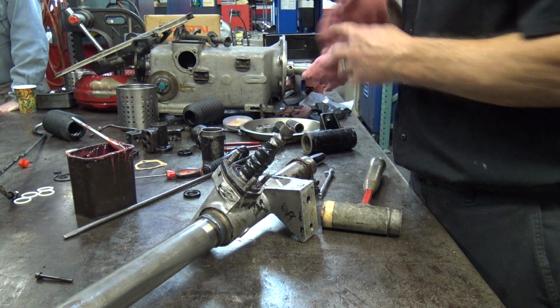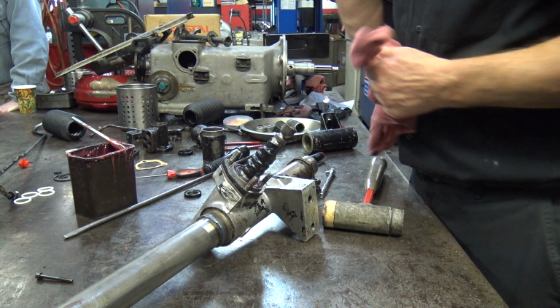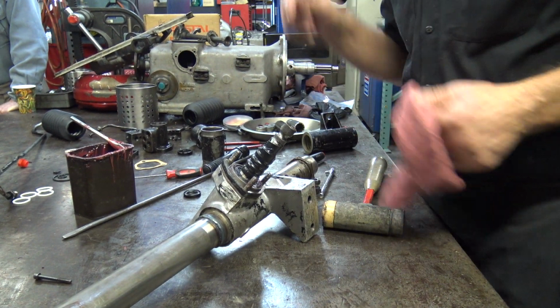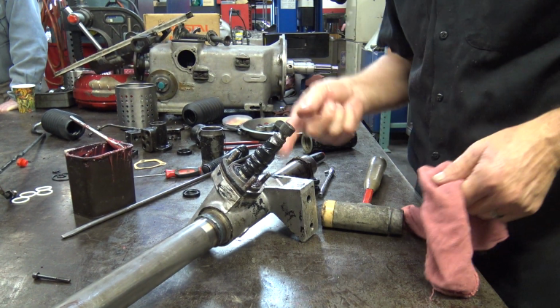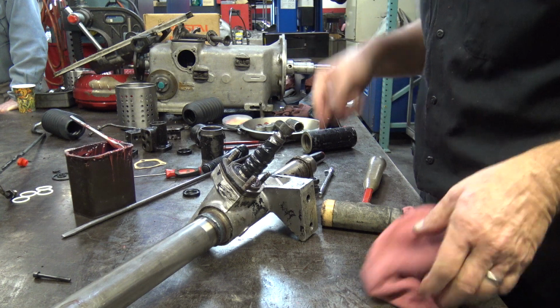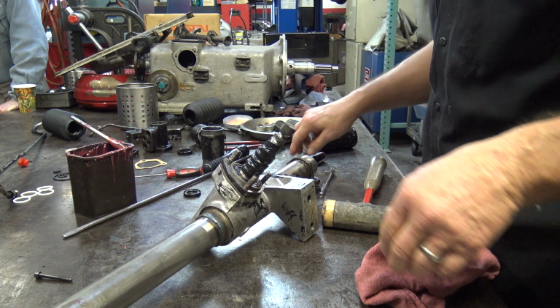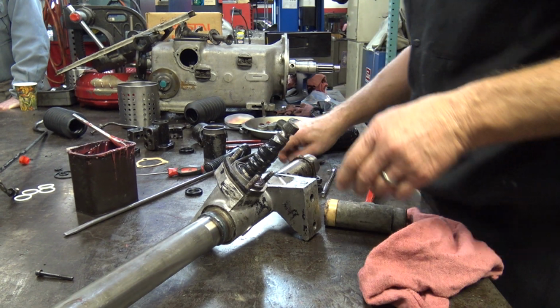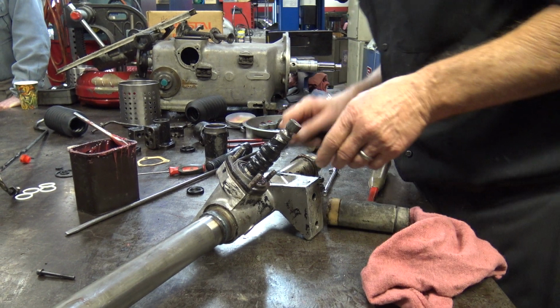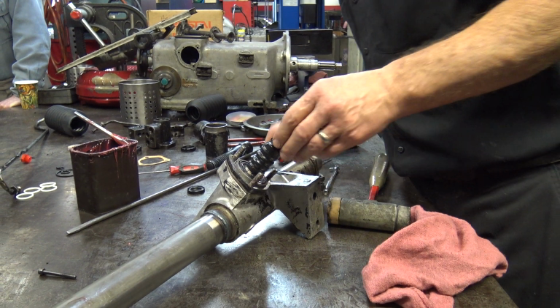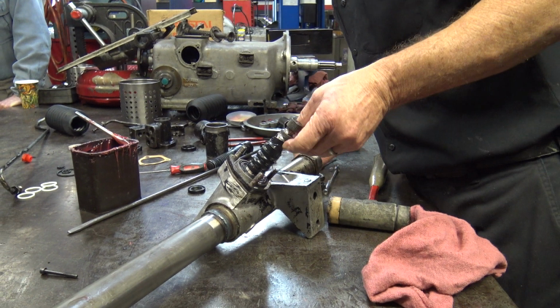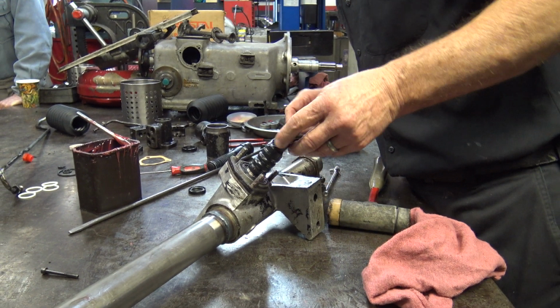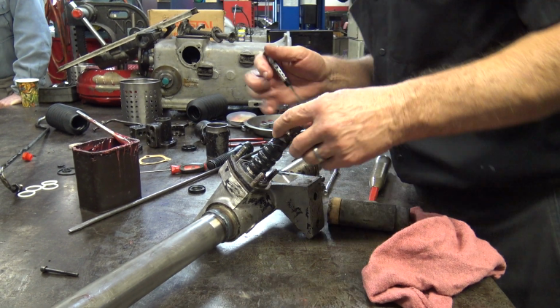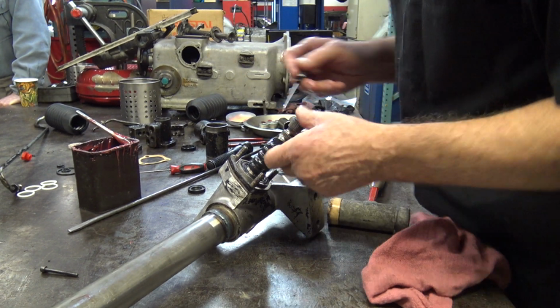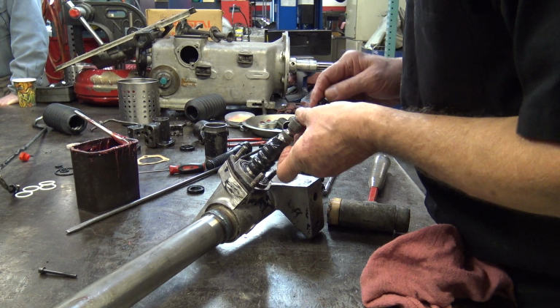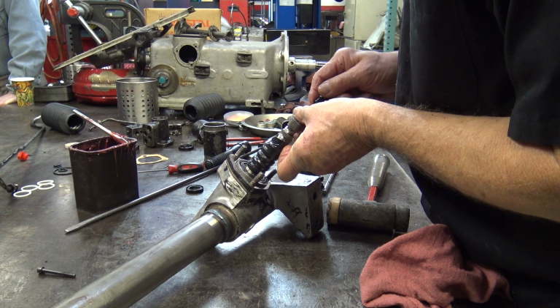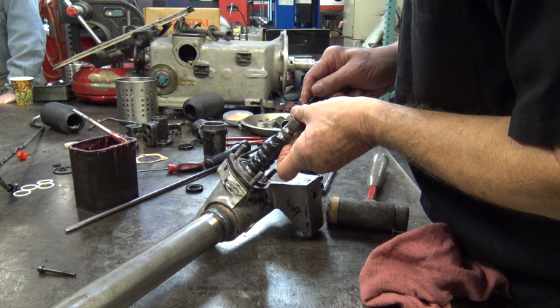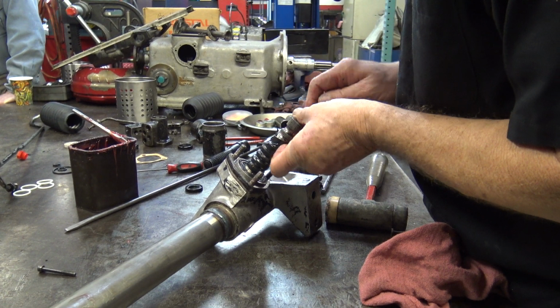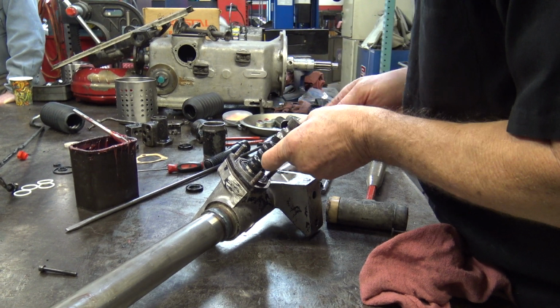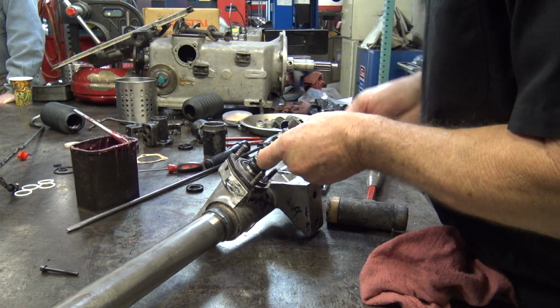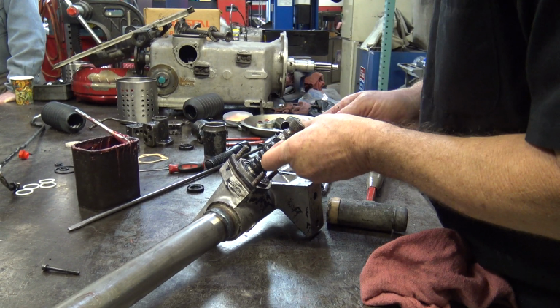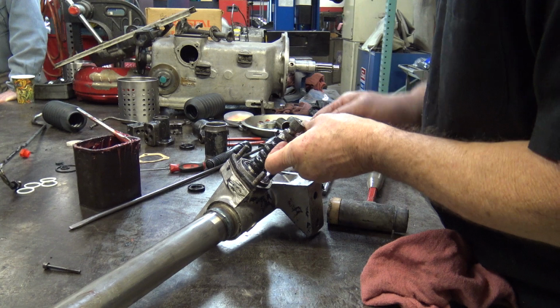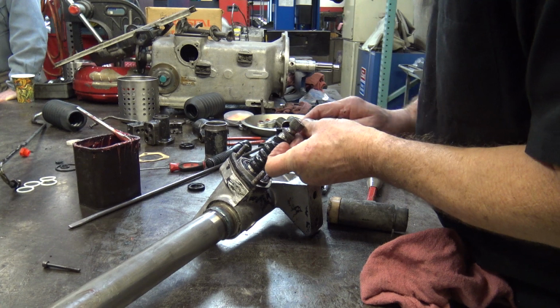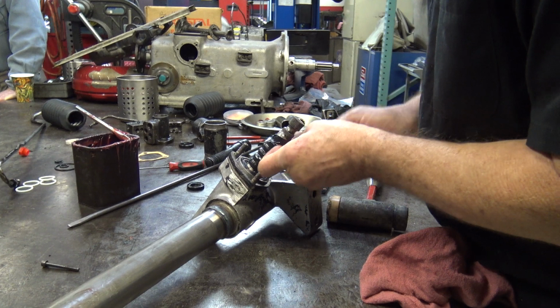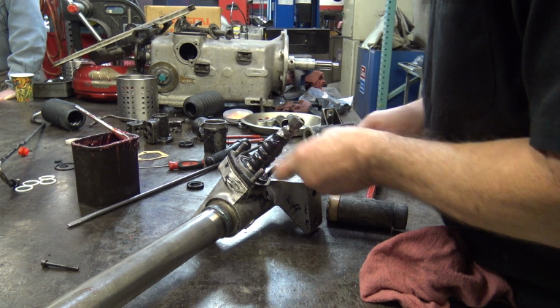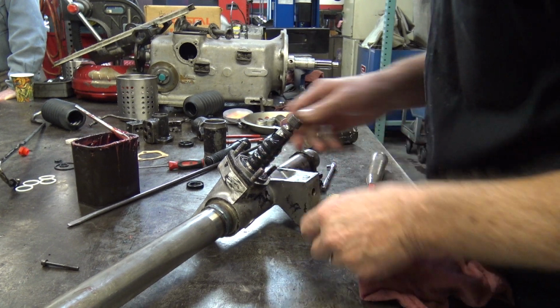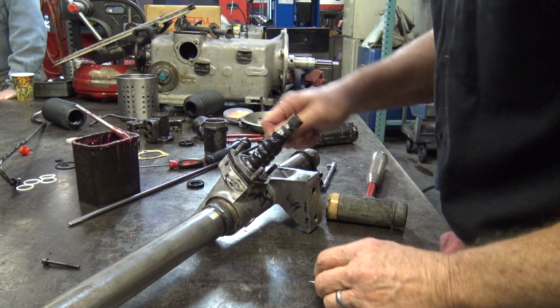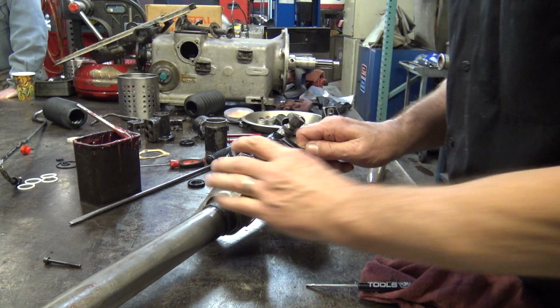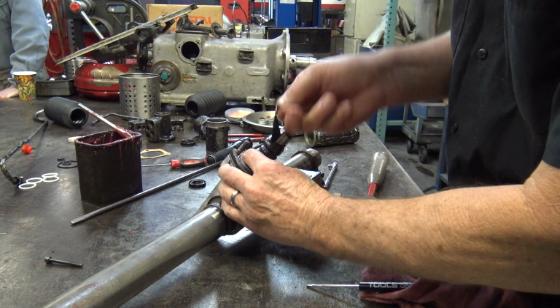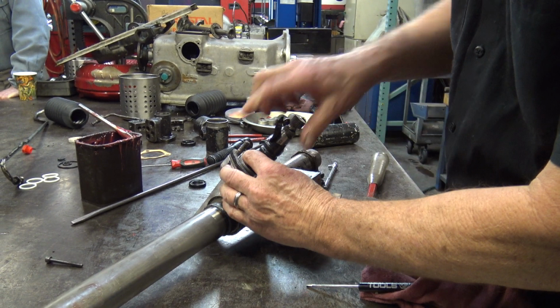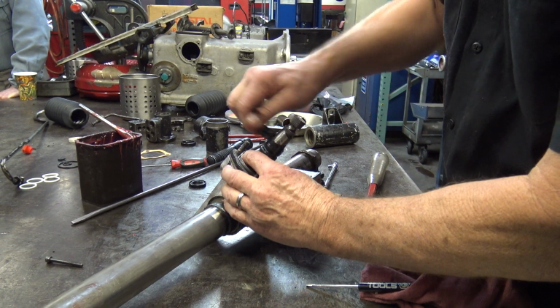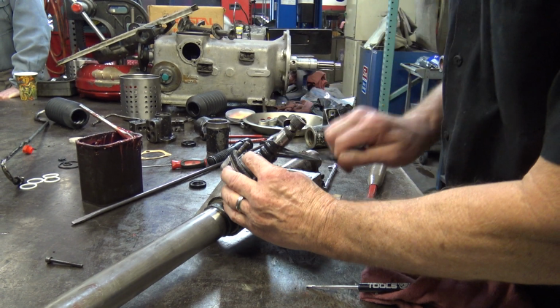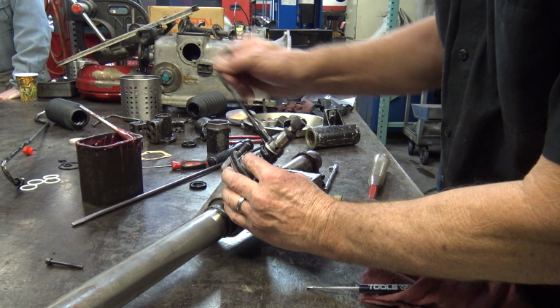Important thing — pull the tape back off. And don't let it slip up.